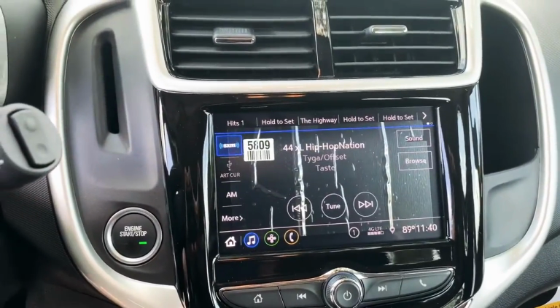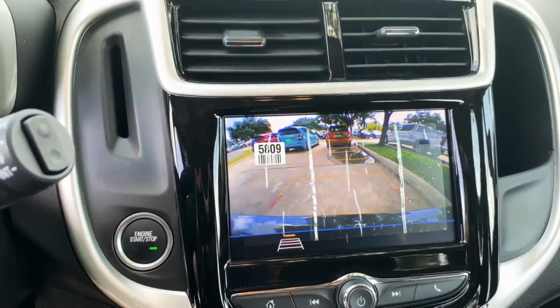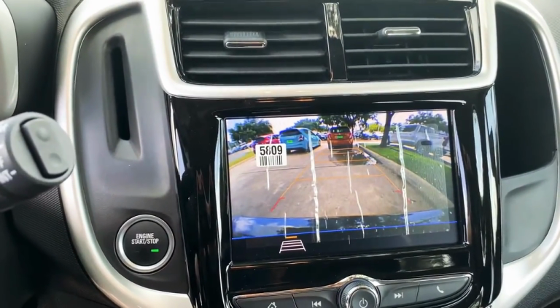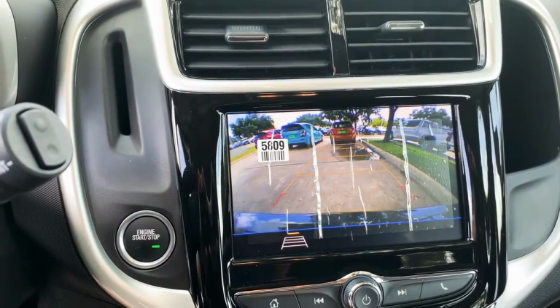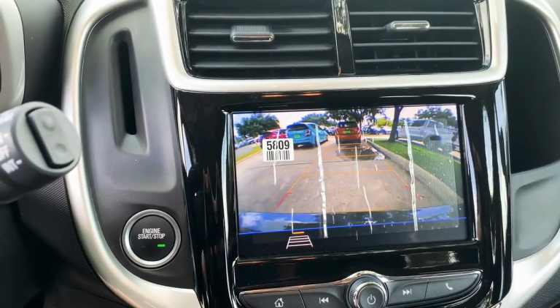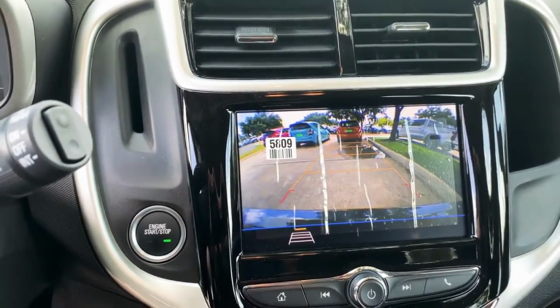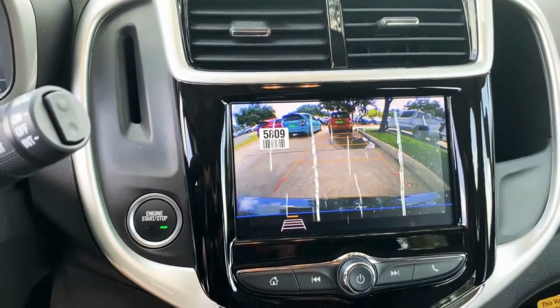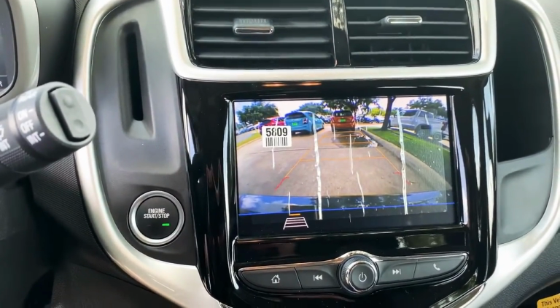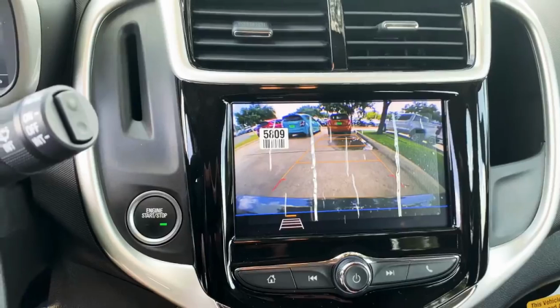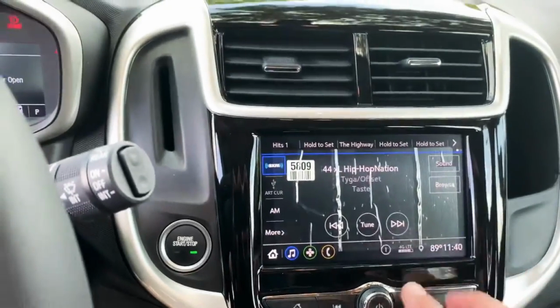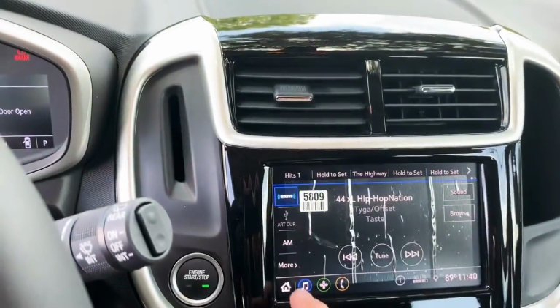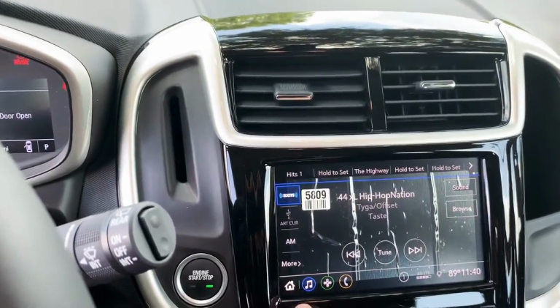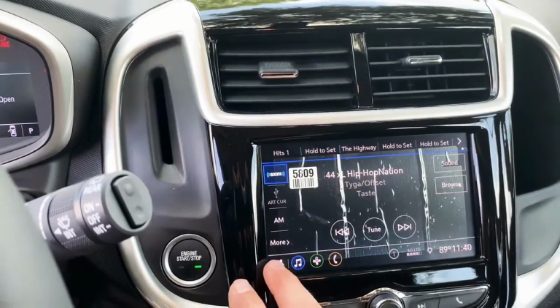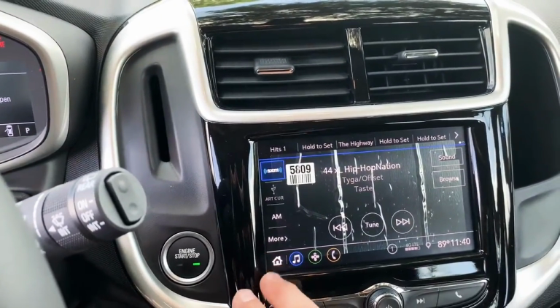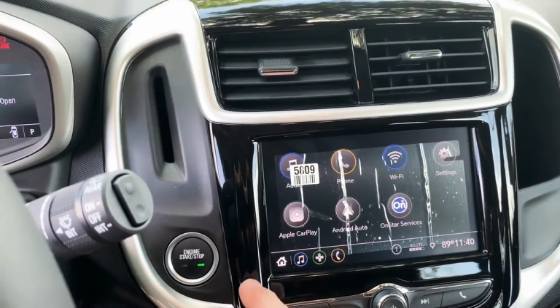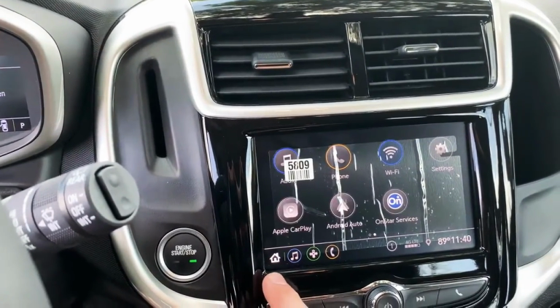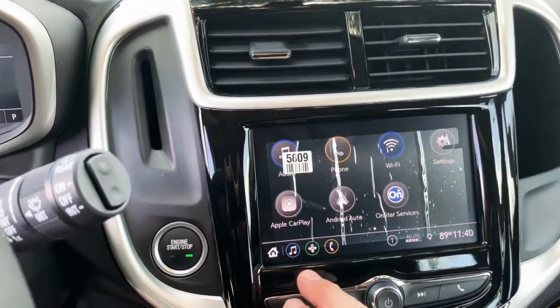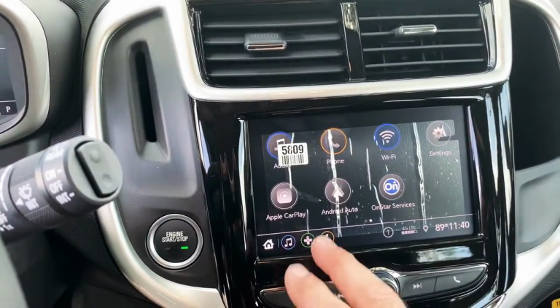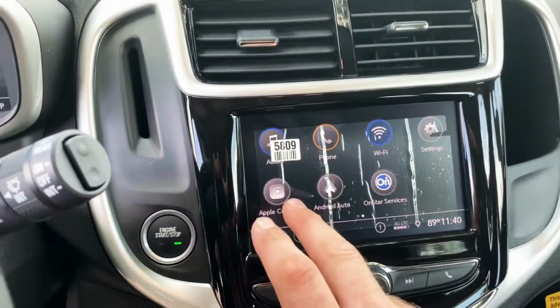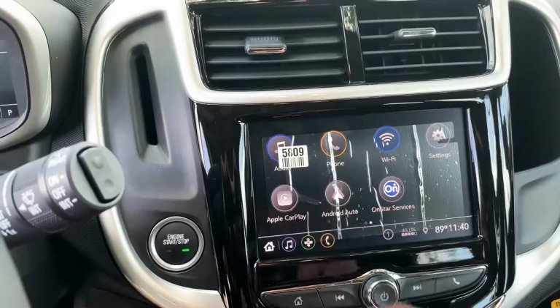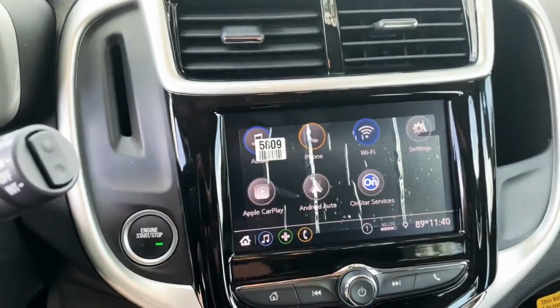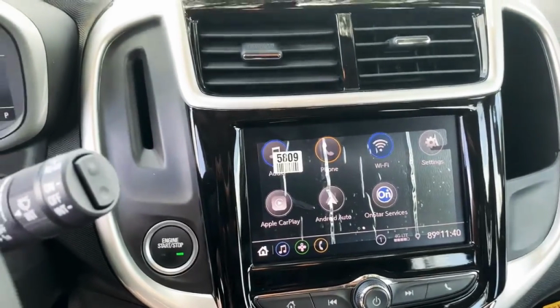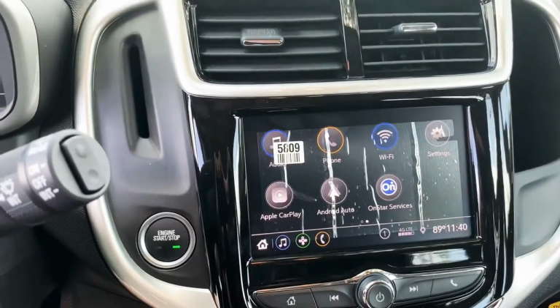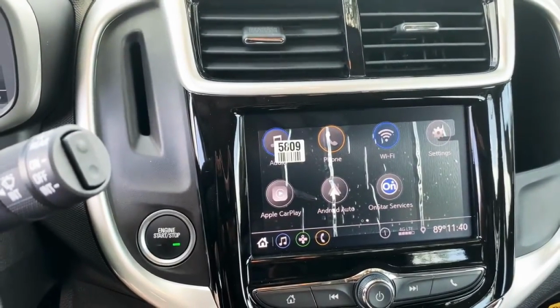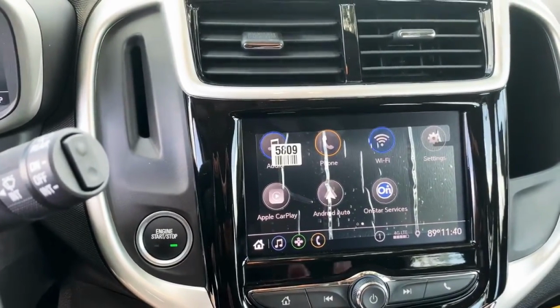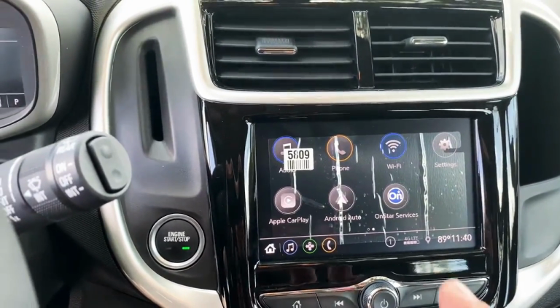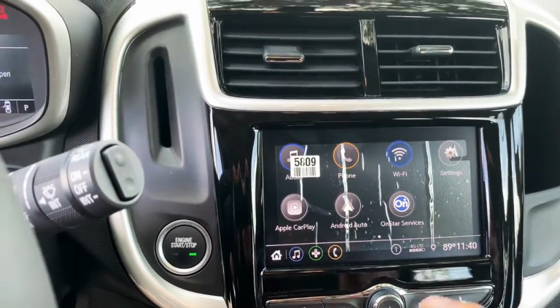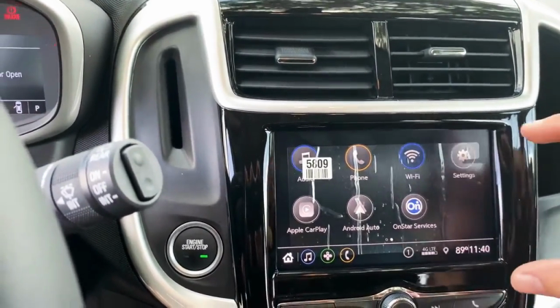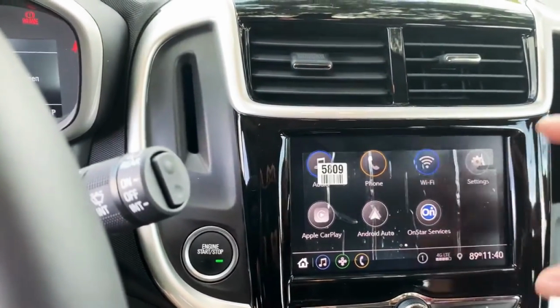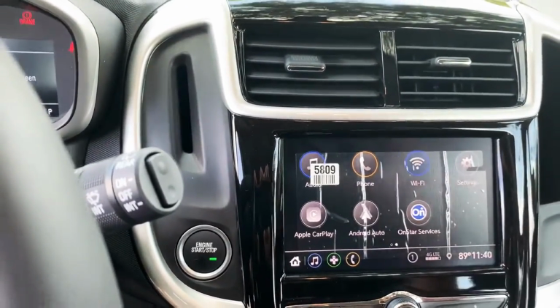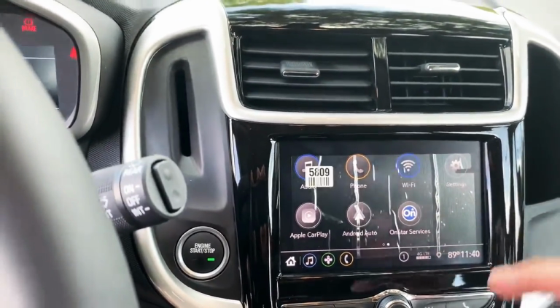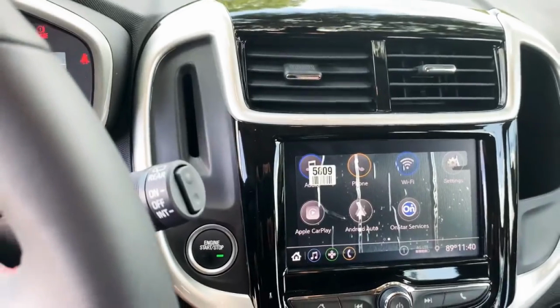Of course you have your backup camera — very, very clear. I love this screen; it is all touch, with XM radio. You can do Apple CarPlay and Android Auto, which allows your phone to display your navigation and all your music apps.